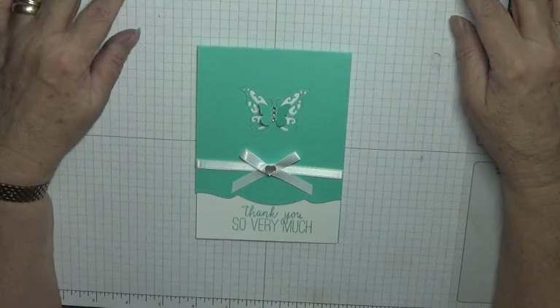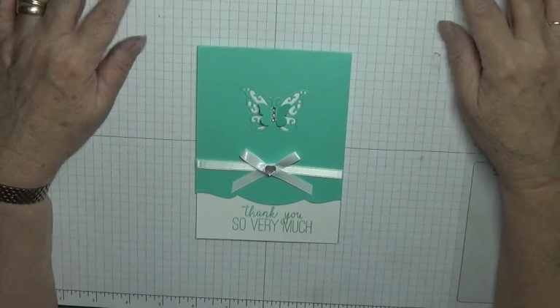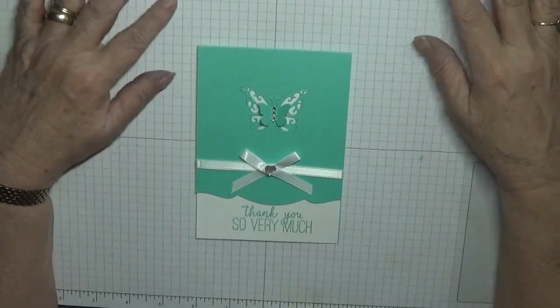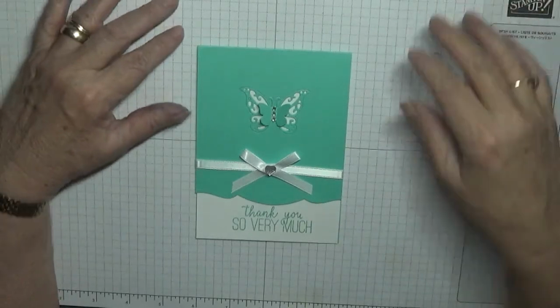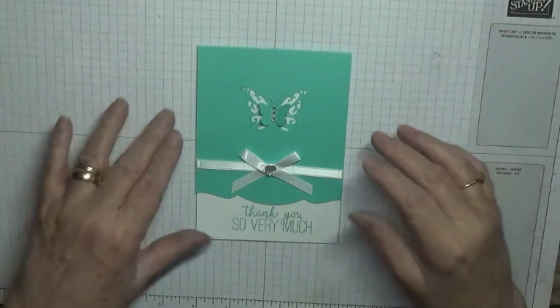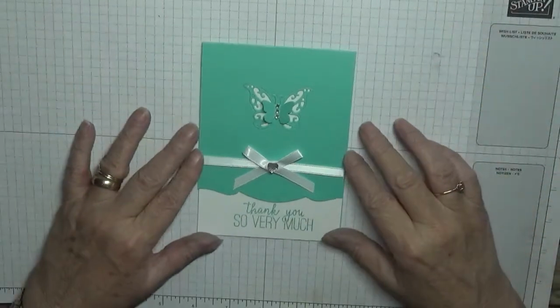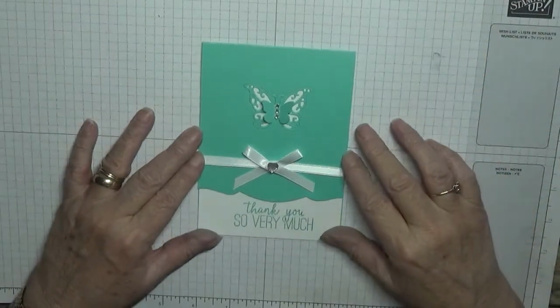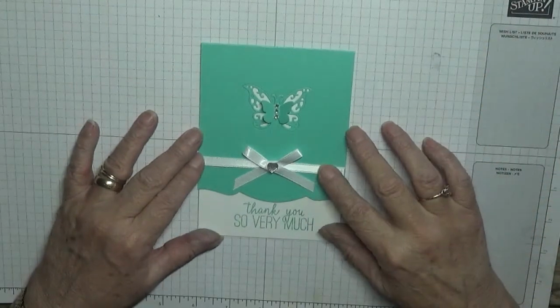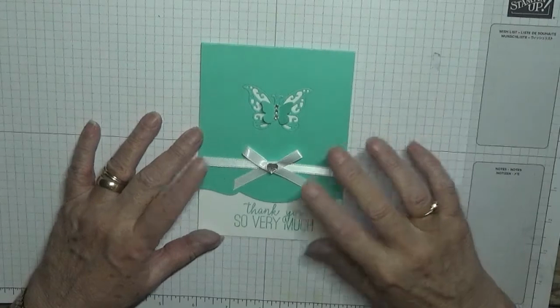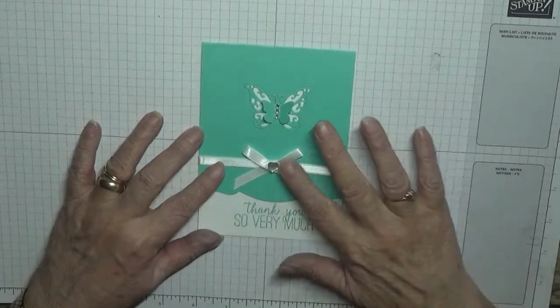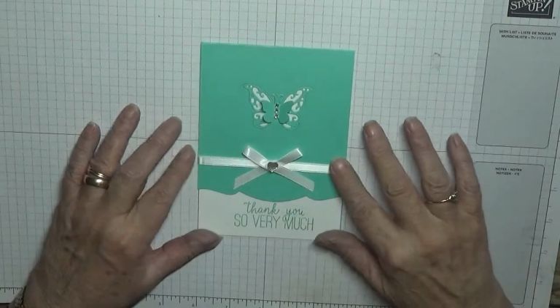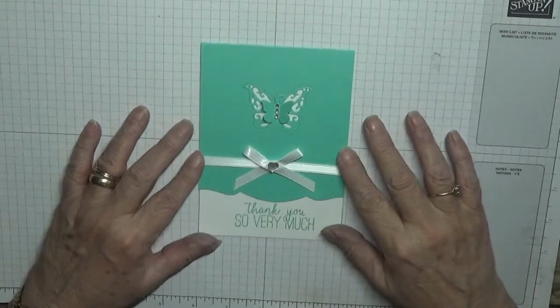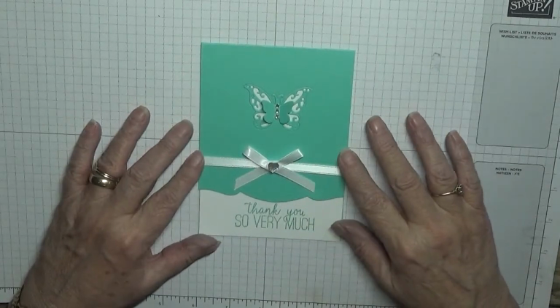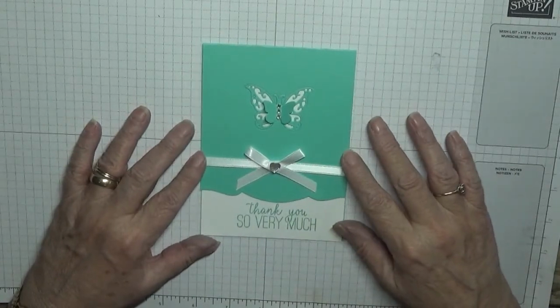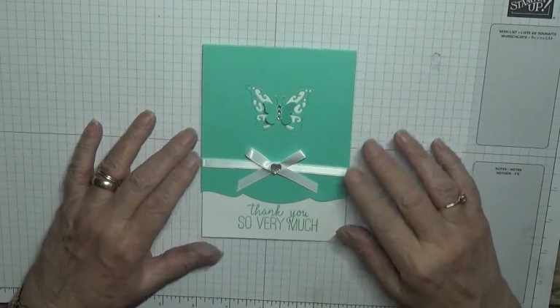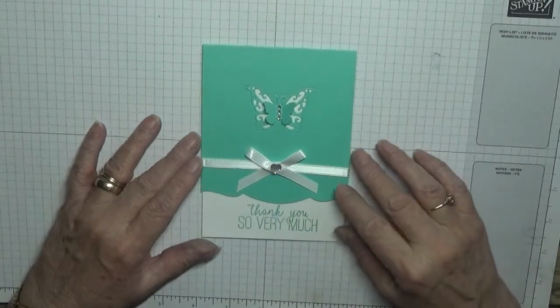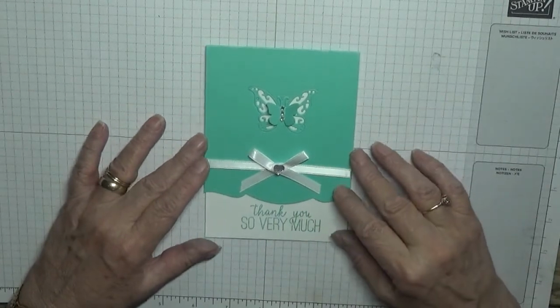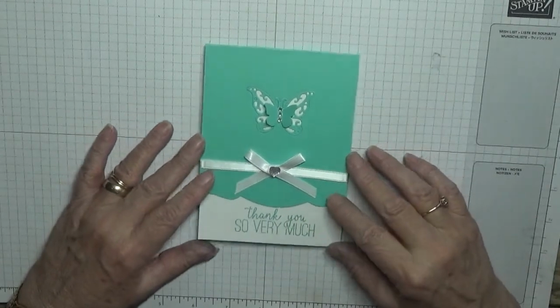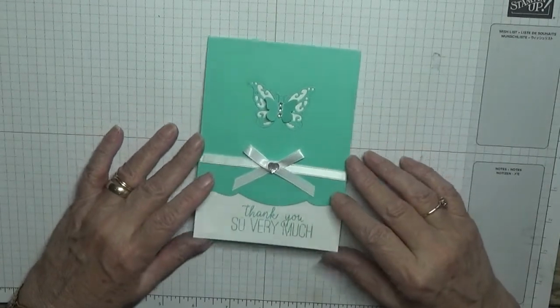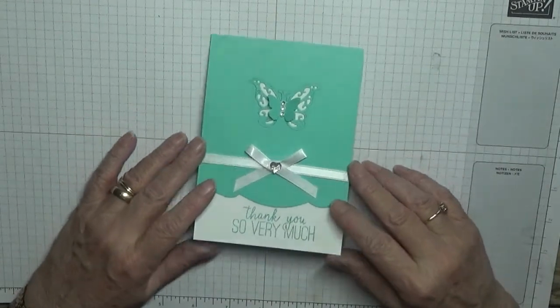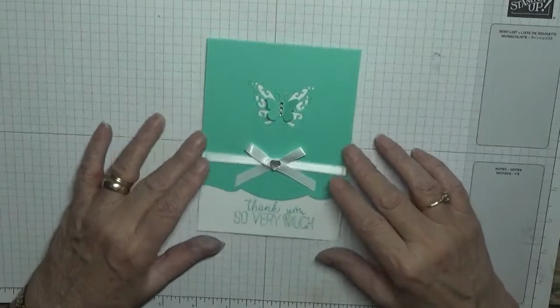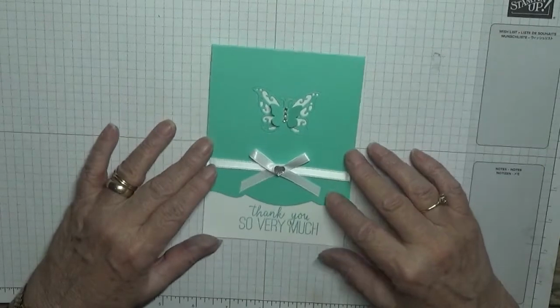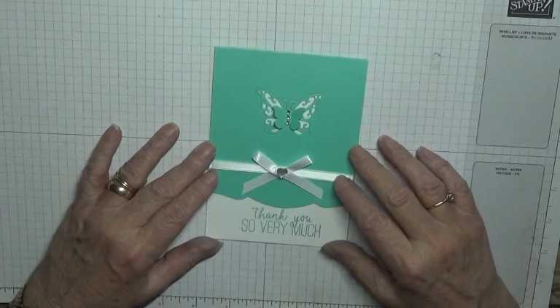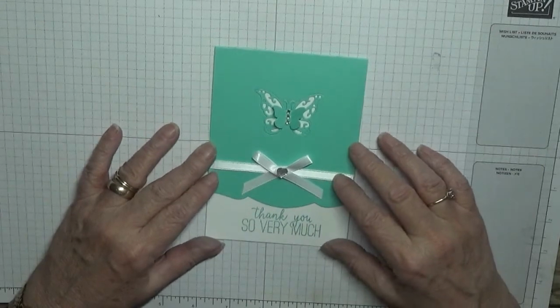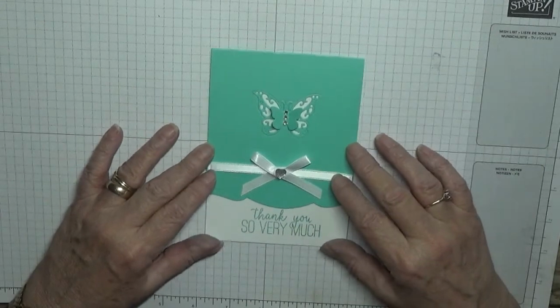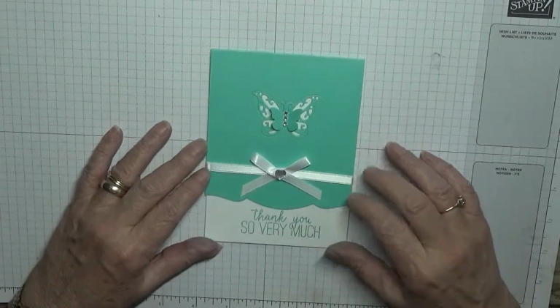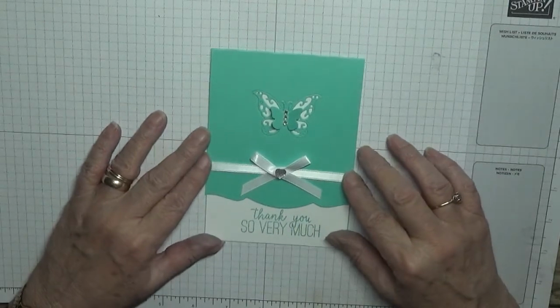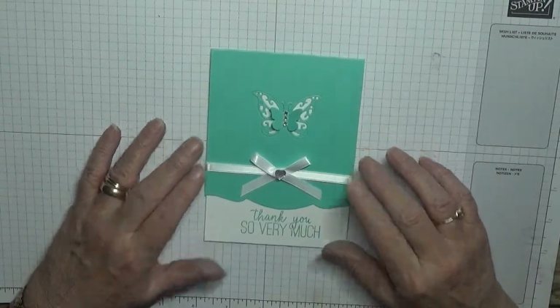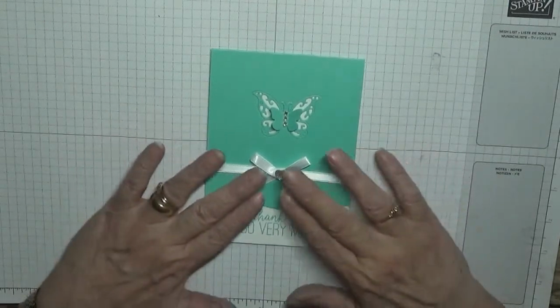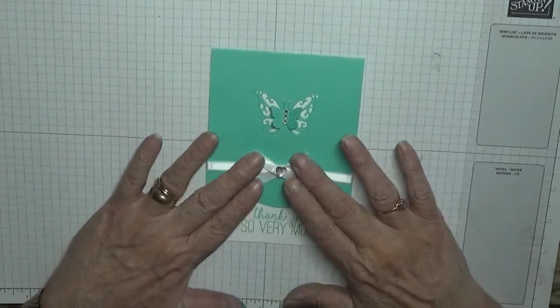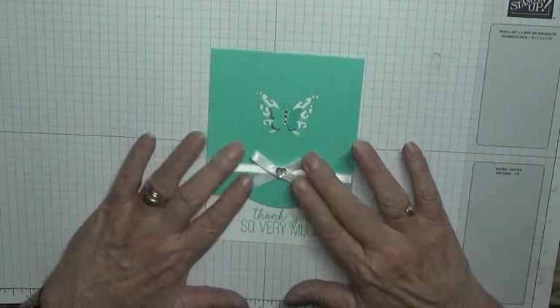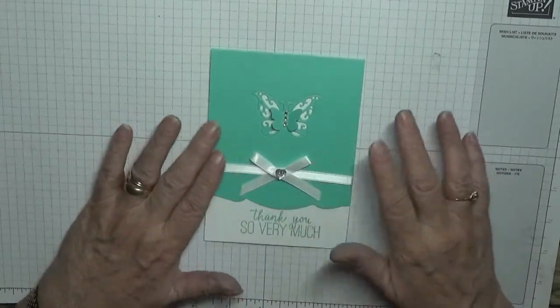Hello everybody, Georgia Burns here. Today I'd like to show you how I made this beautiful card. This will be the end of my thank you series I think, as I've got loads. If I need any more I'll just make some.